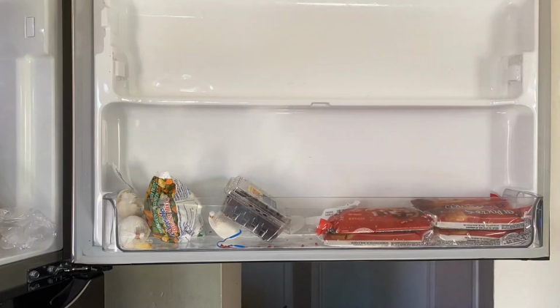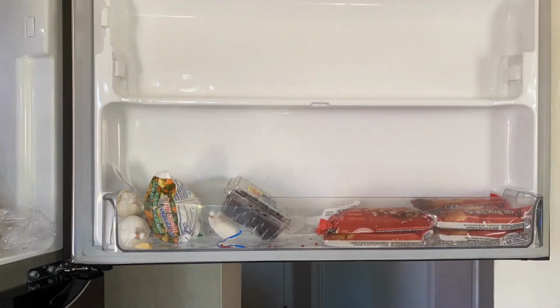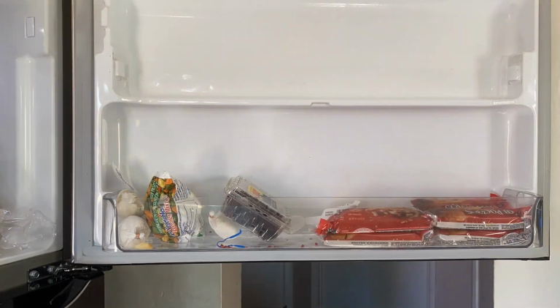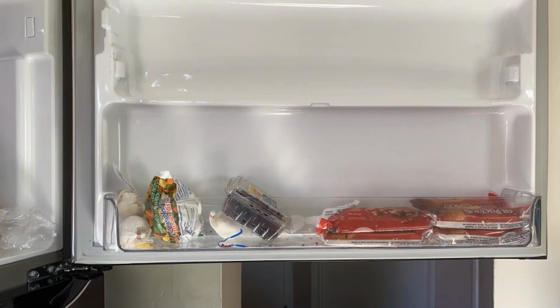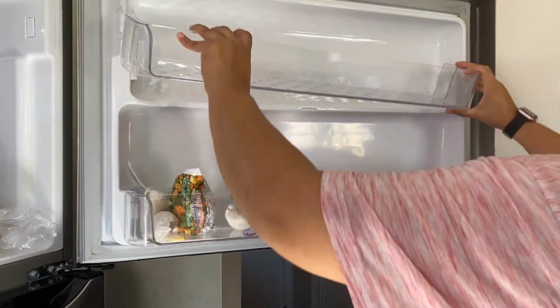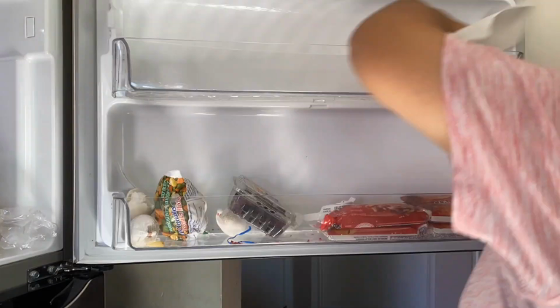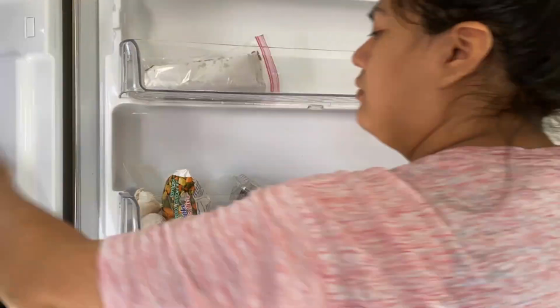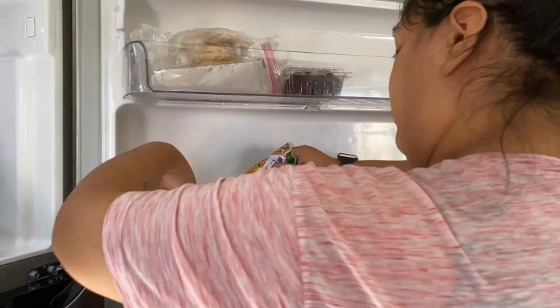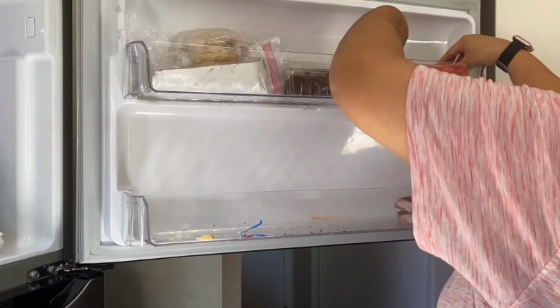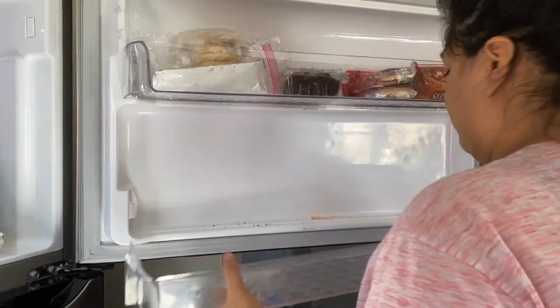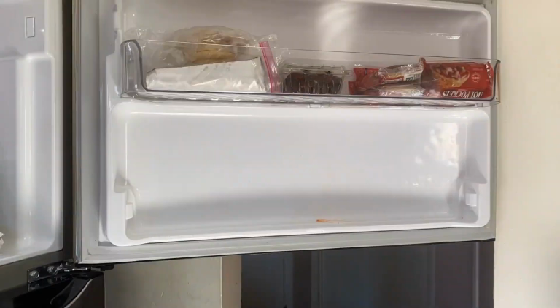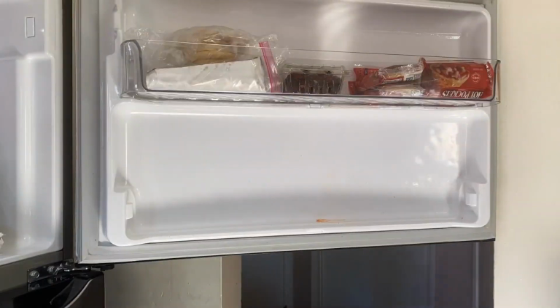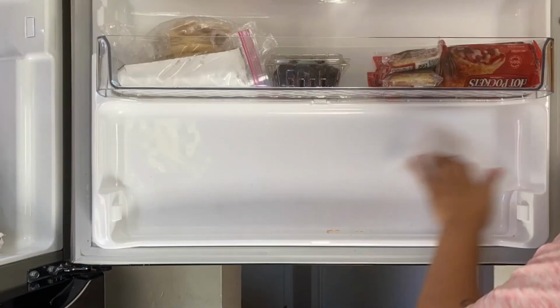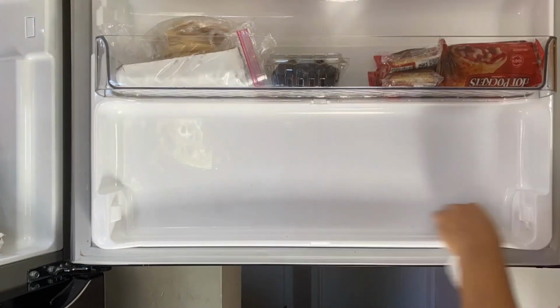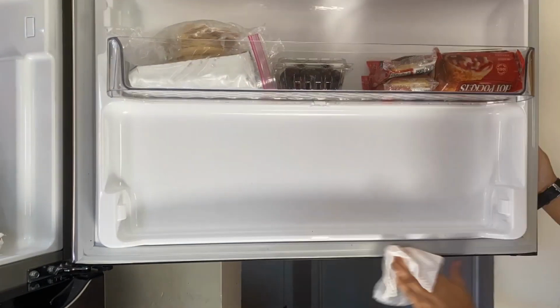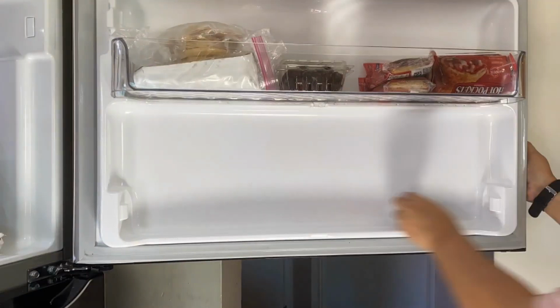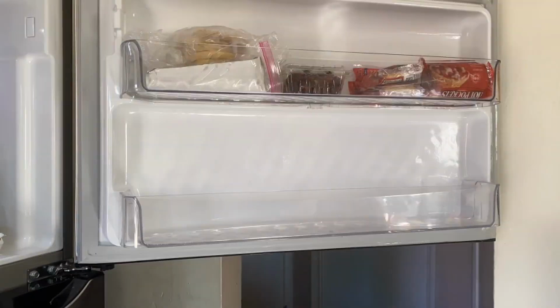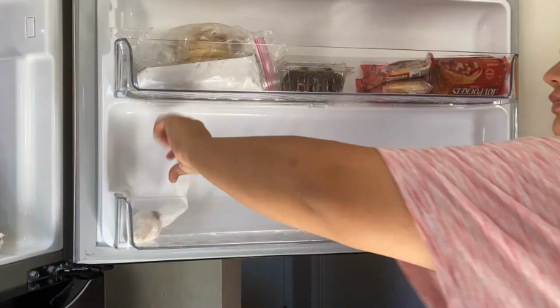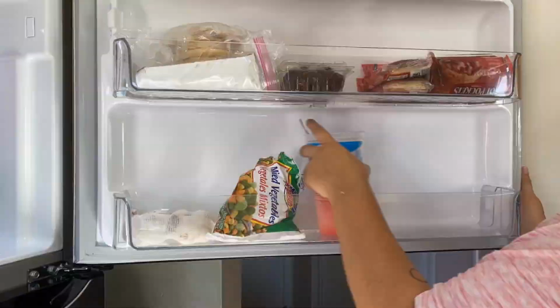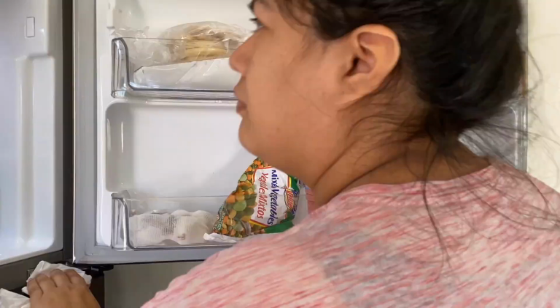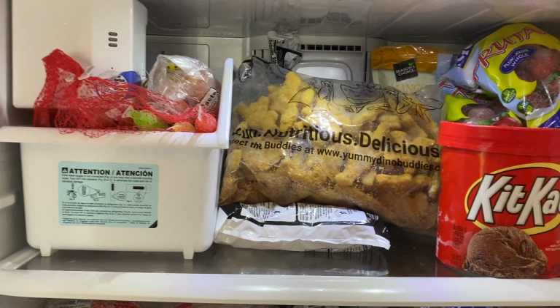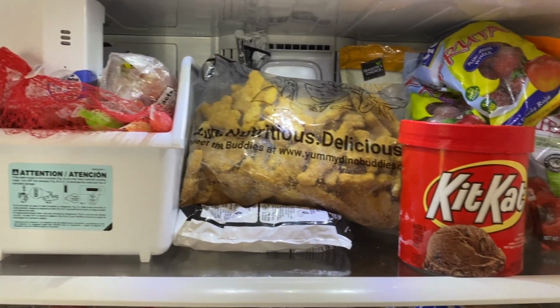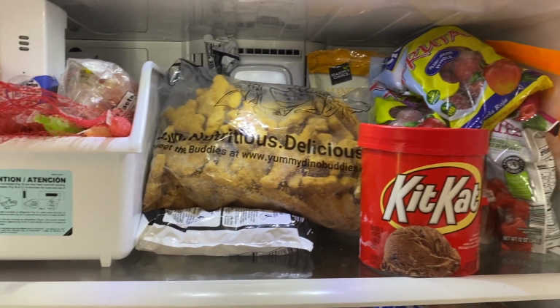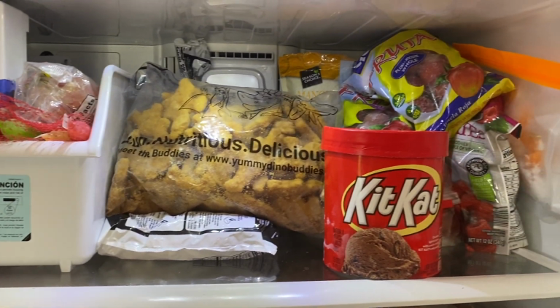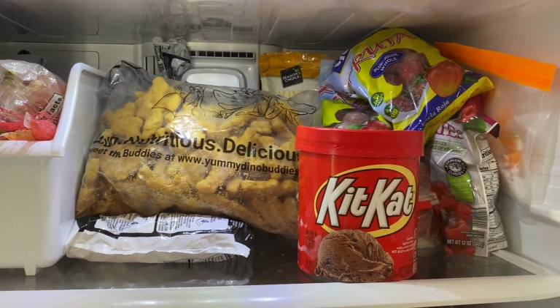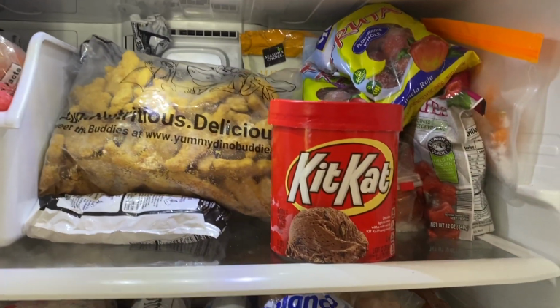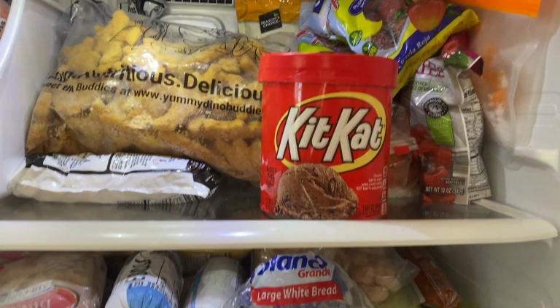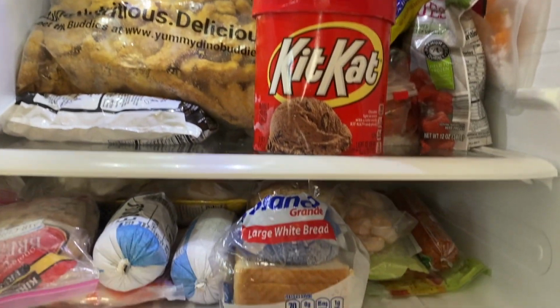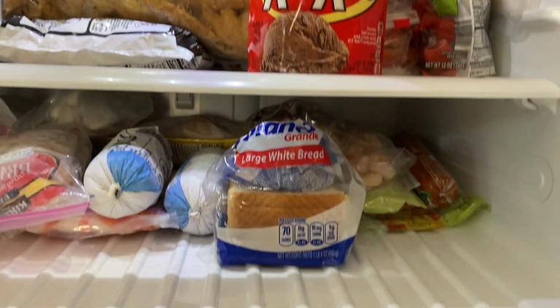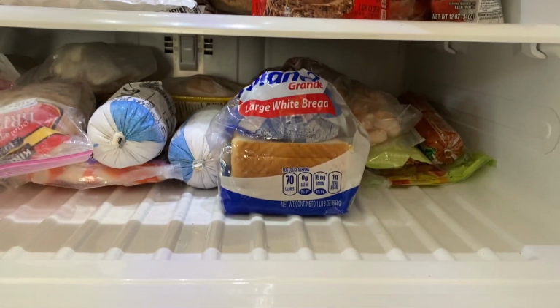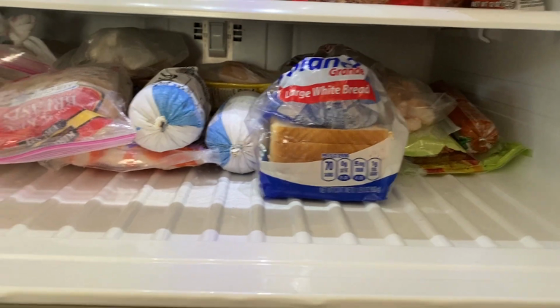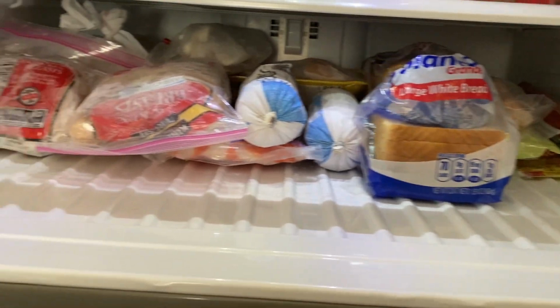I did exactly the same thing — I removed the little clear container, cleaned it, and put things back. This is the final look; it looks so much neater and so much more organized.